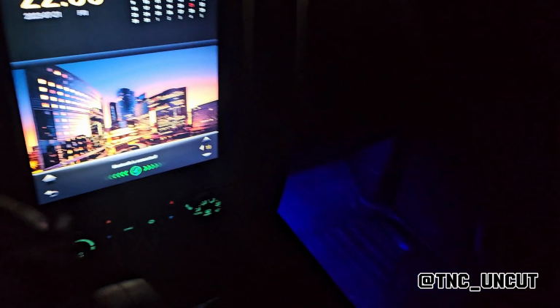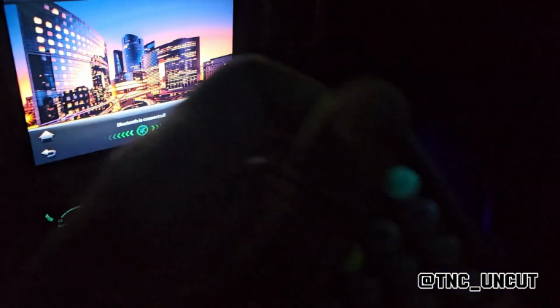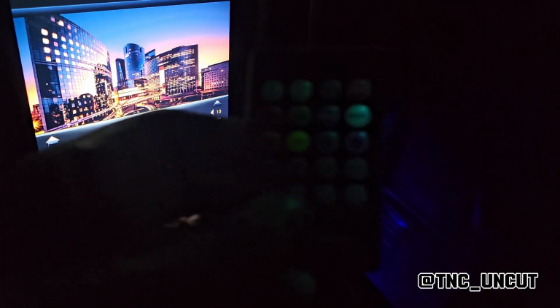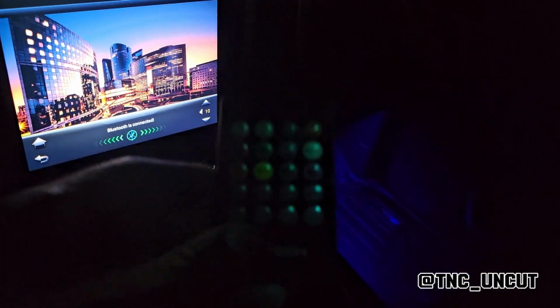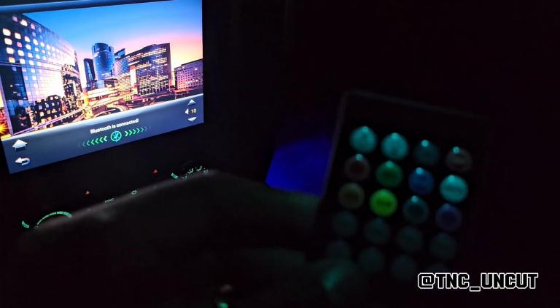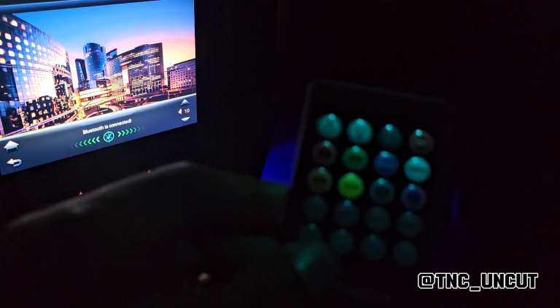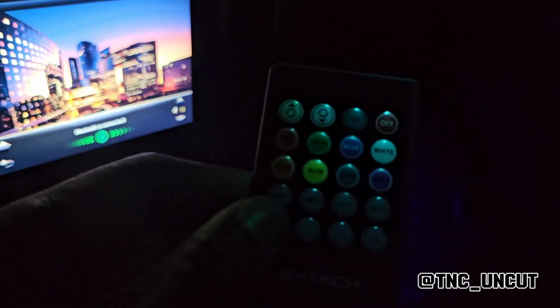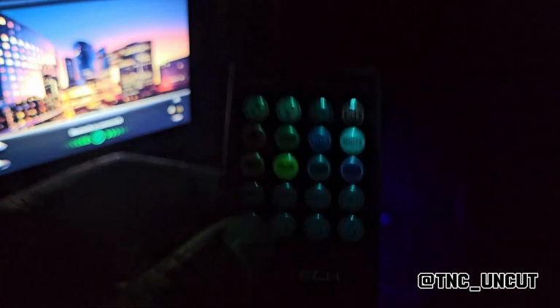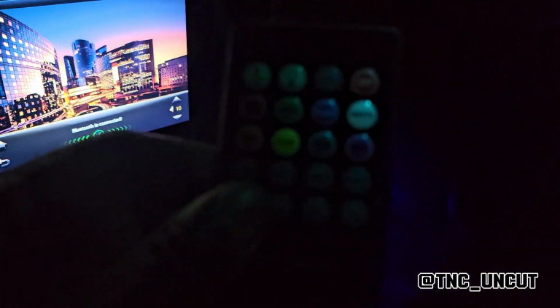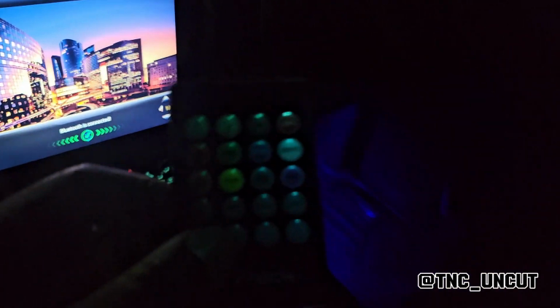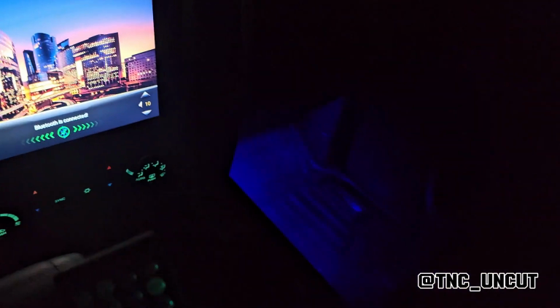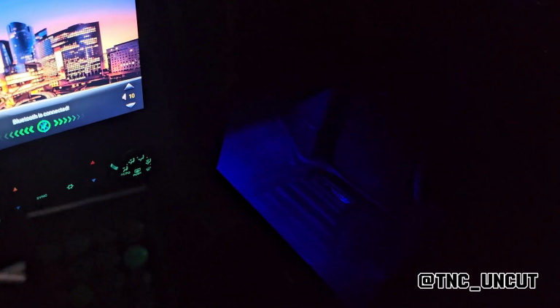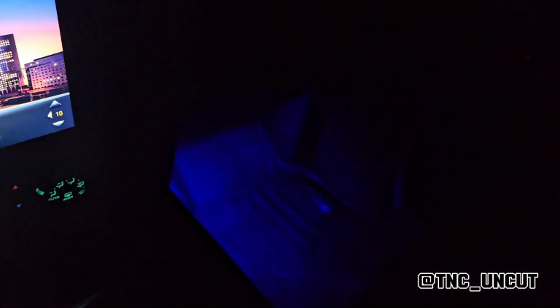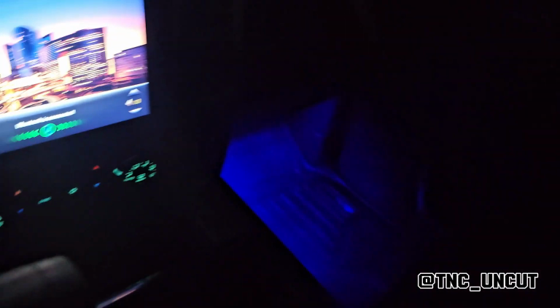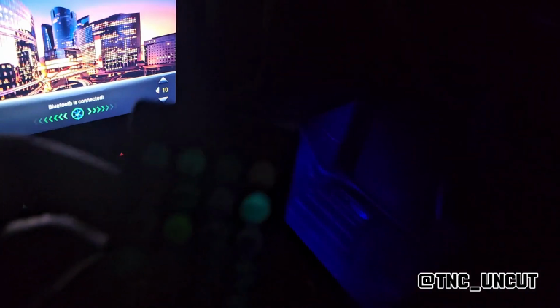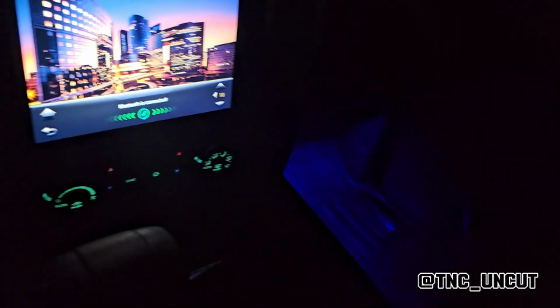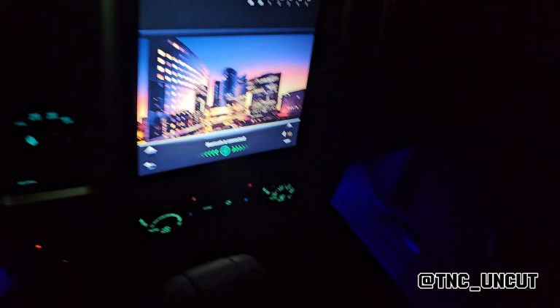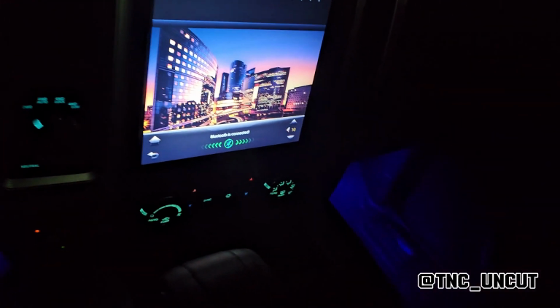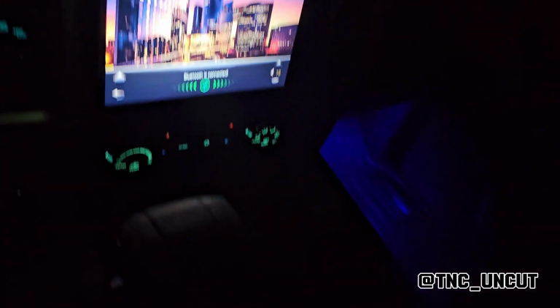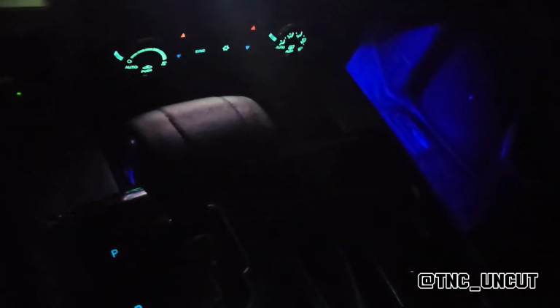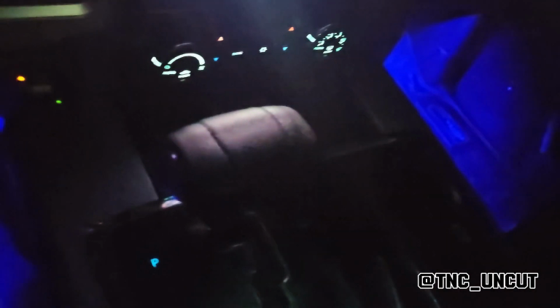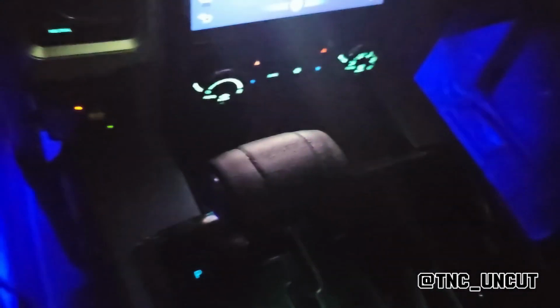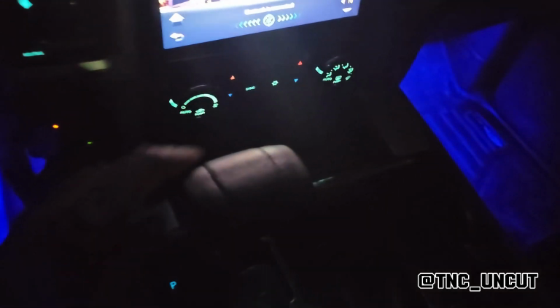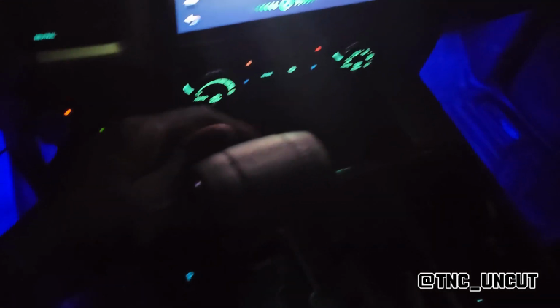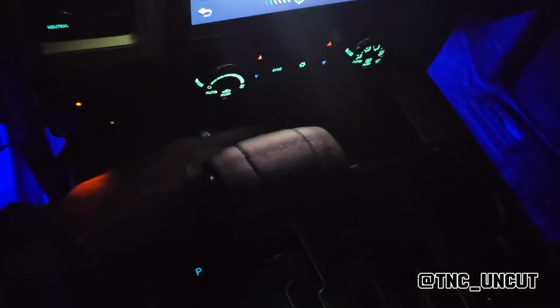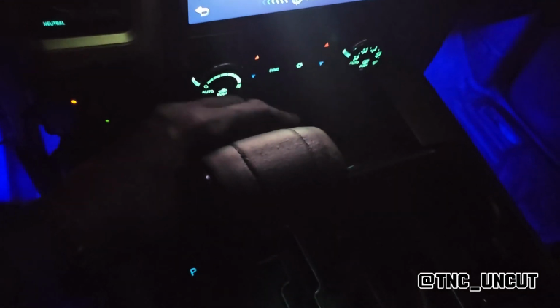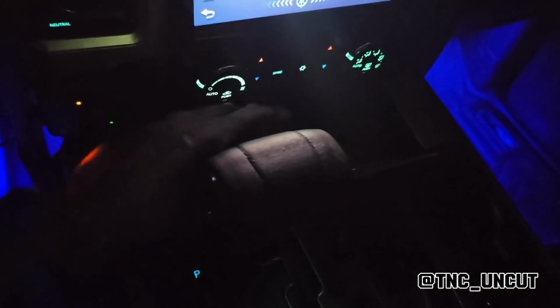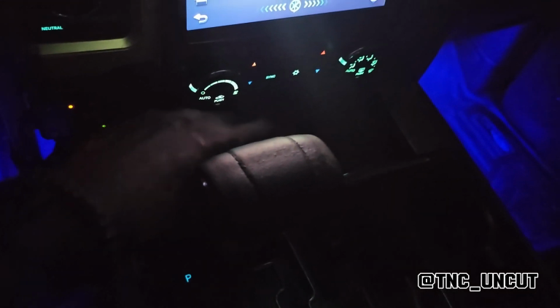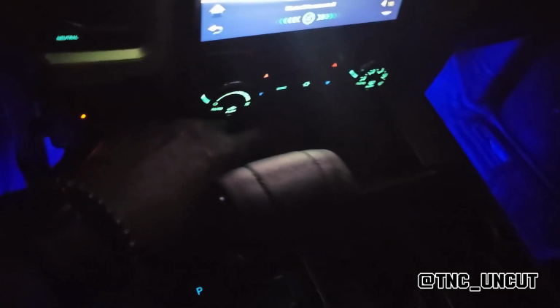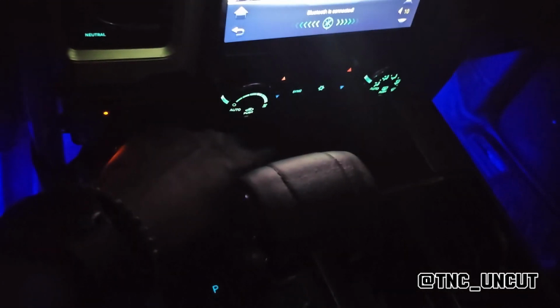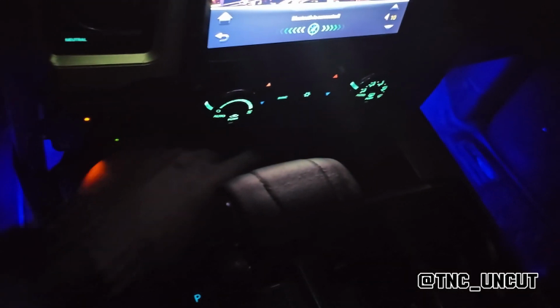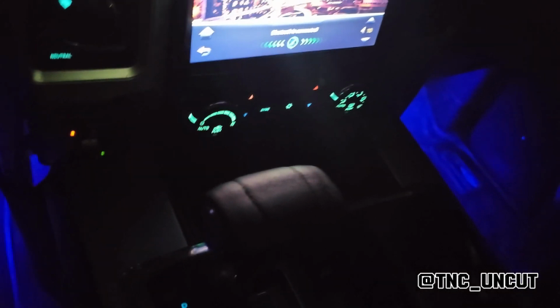I also have a remote, so whatever color I decide to go with I can change it remotely. And what I did is mounted my antenna underneath the dash.